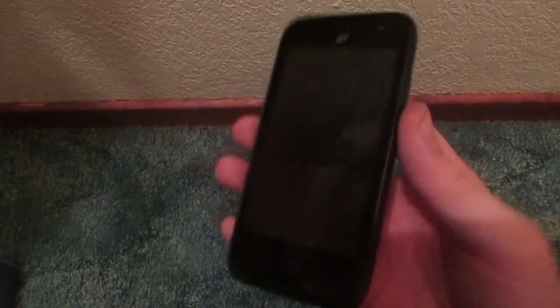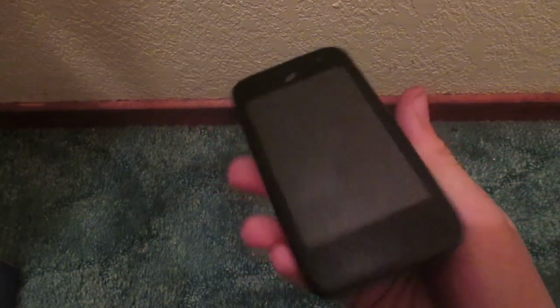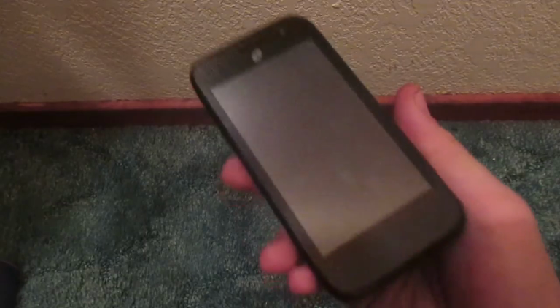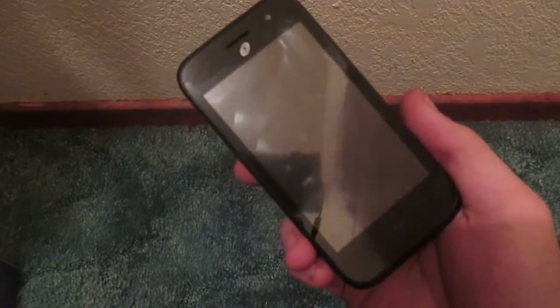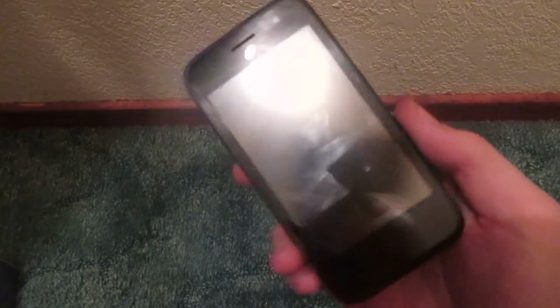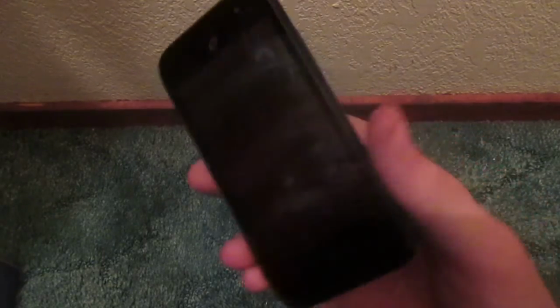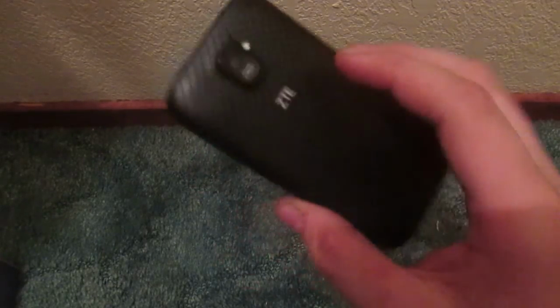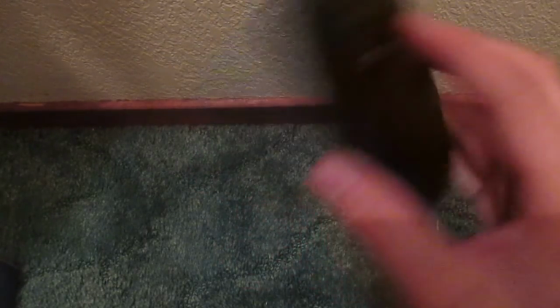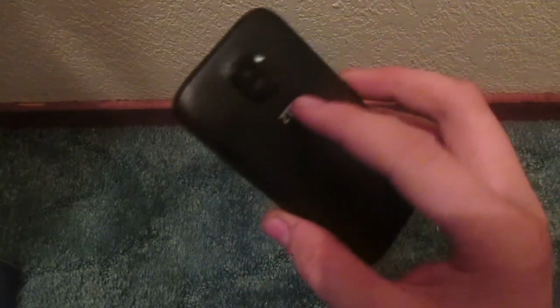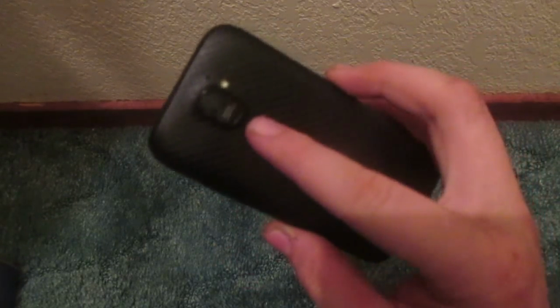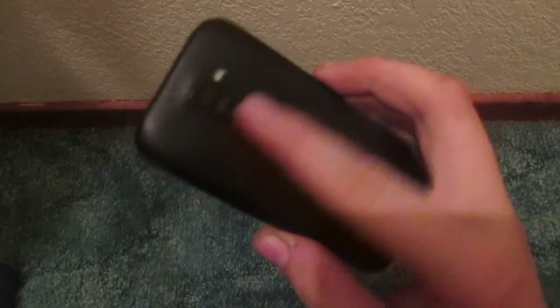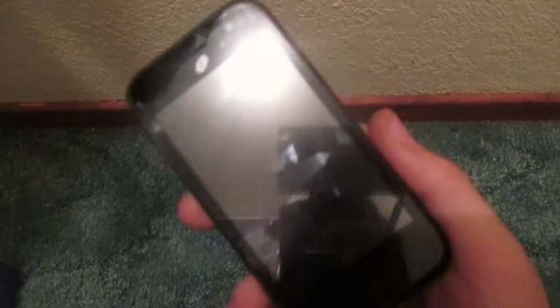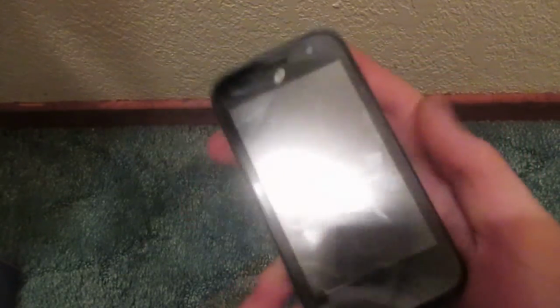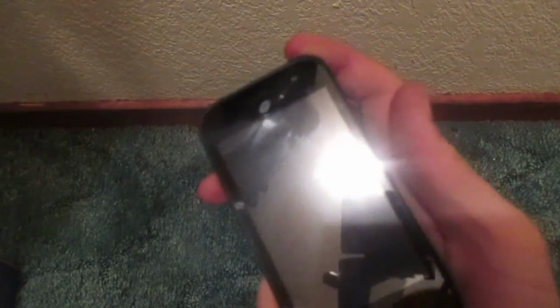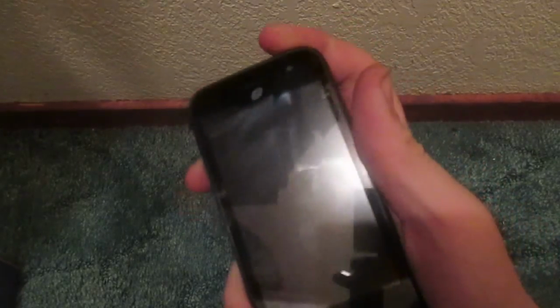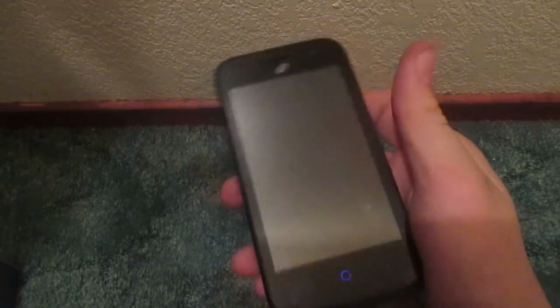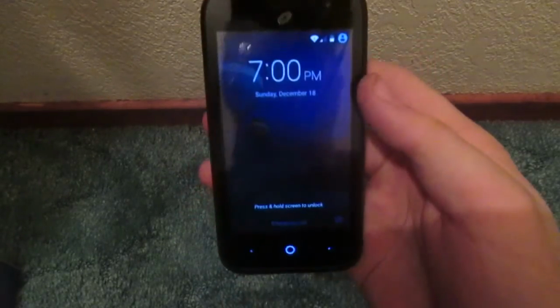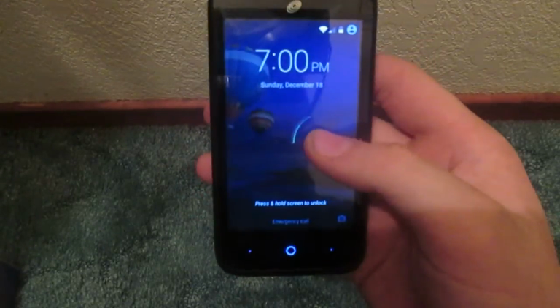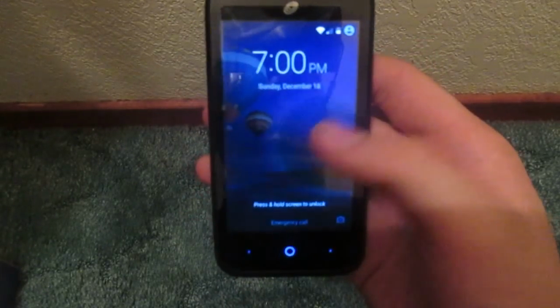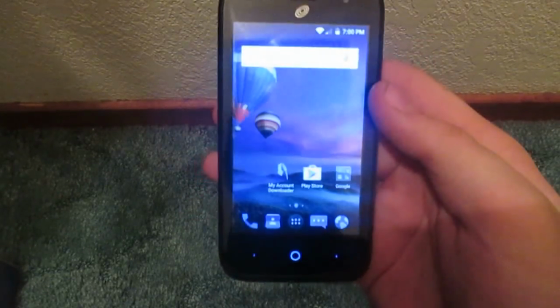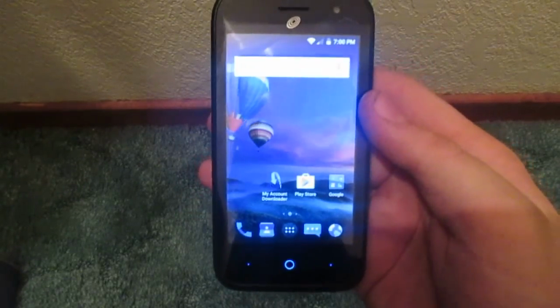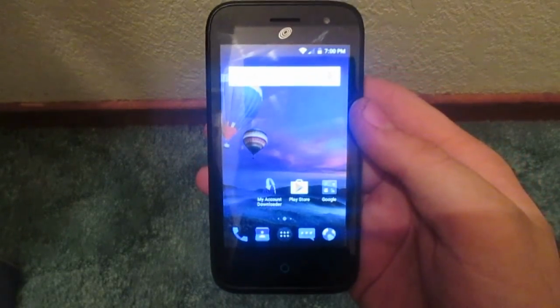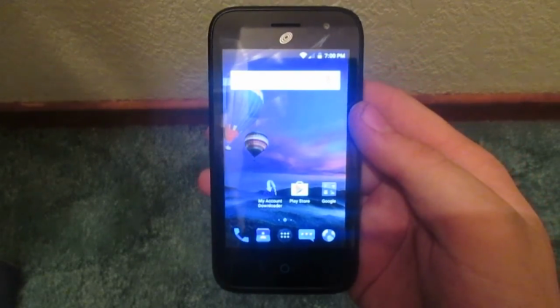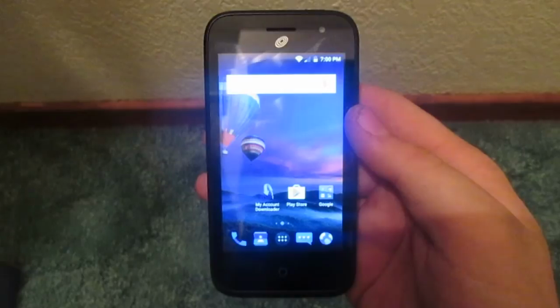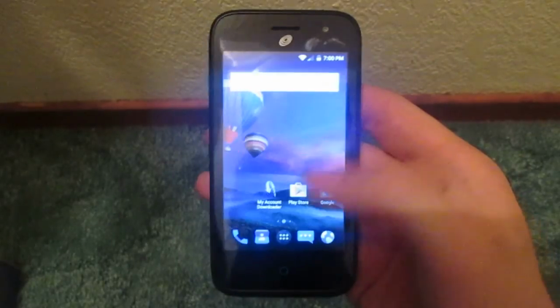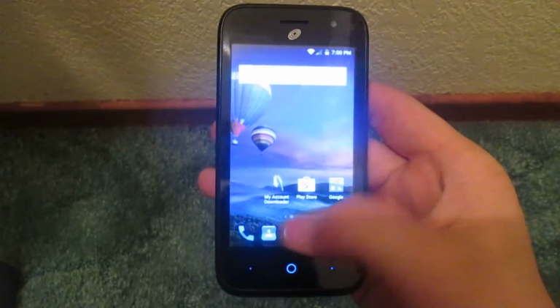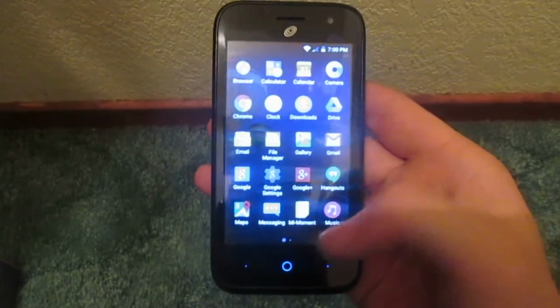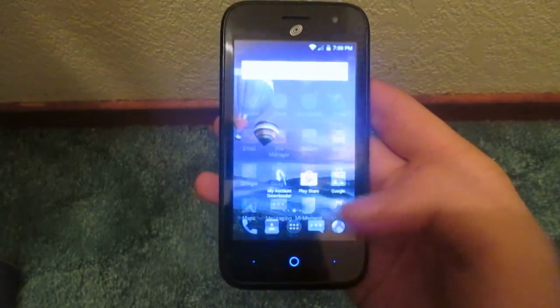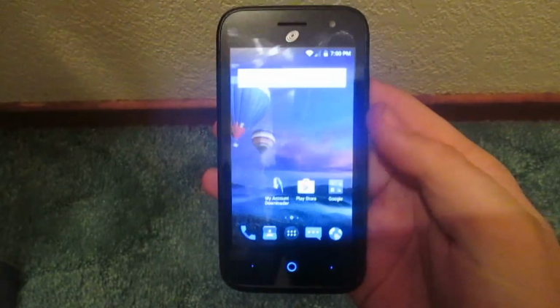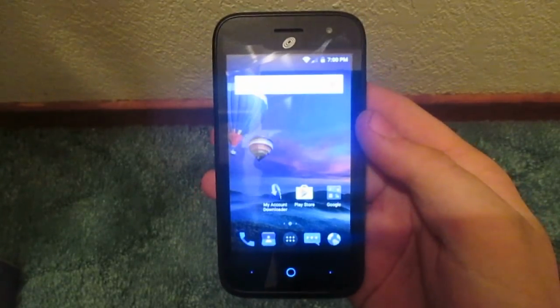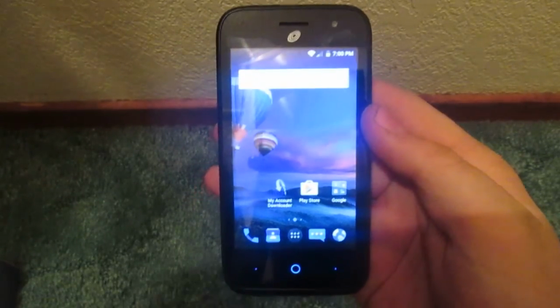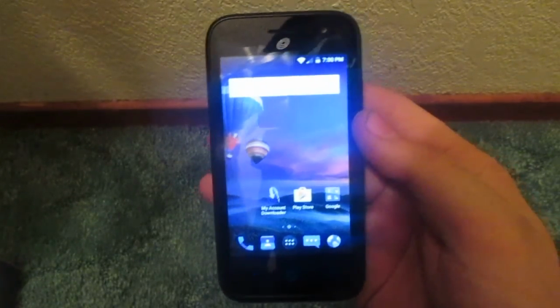Sorry for that jump cut and the long pause — I thought my mother walked in. But yeah guys, I hope you enjoyed my unboxing and first look of the ZTE Citron LTE, and I'll see you again in the next video.